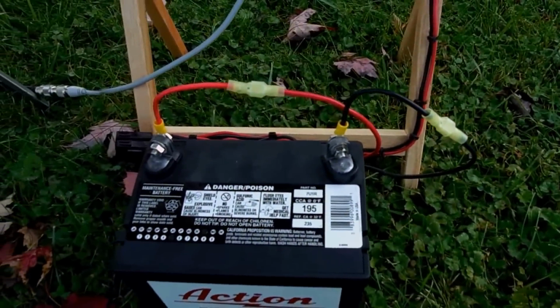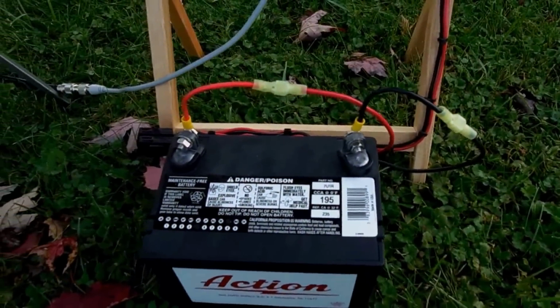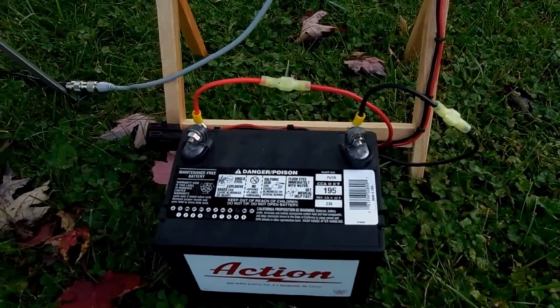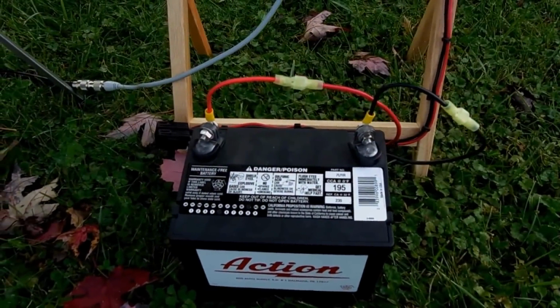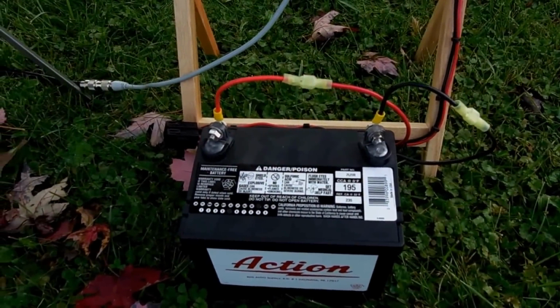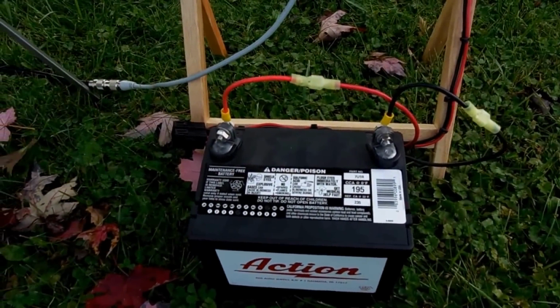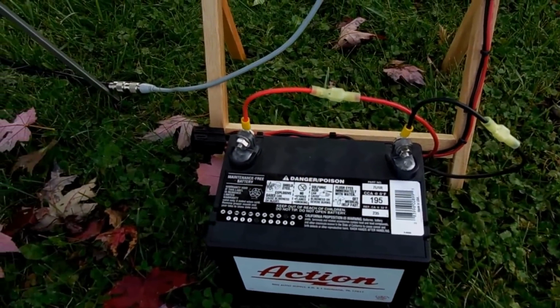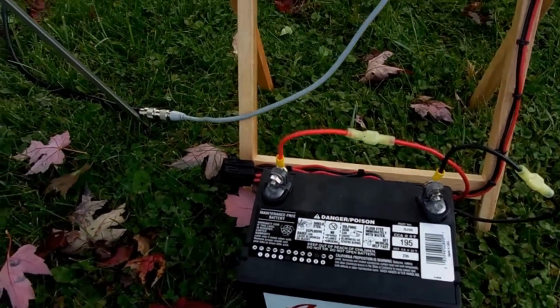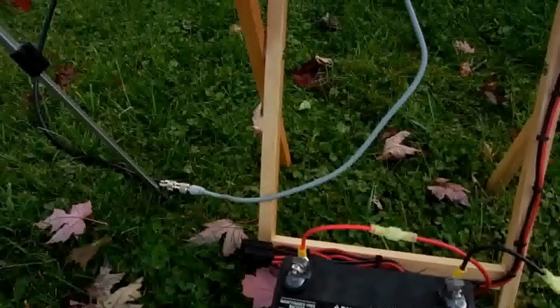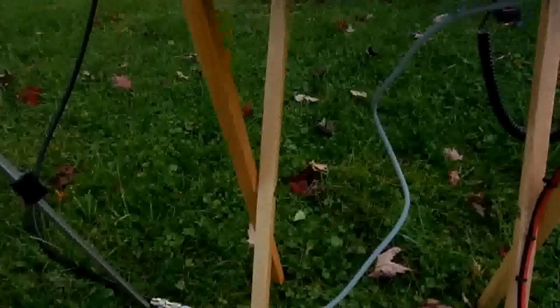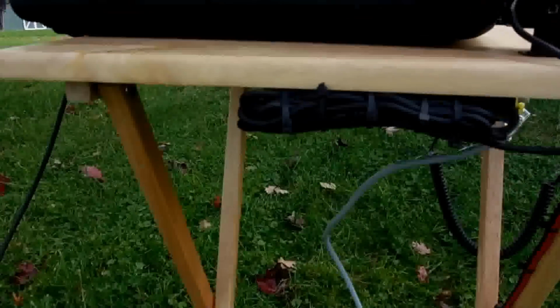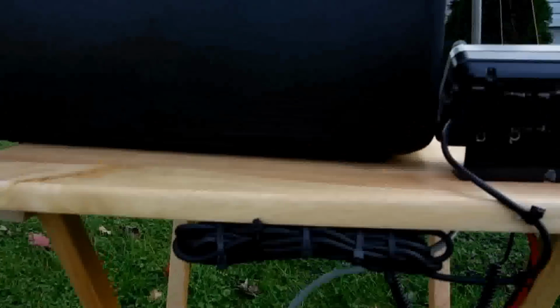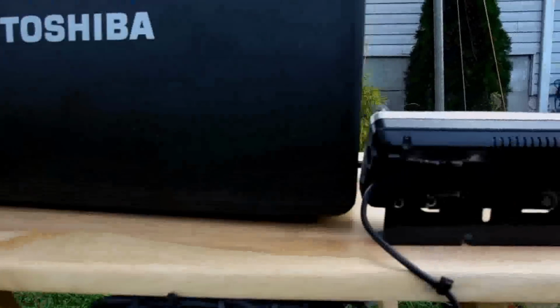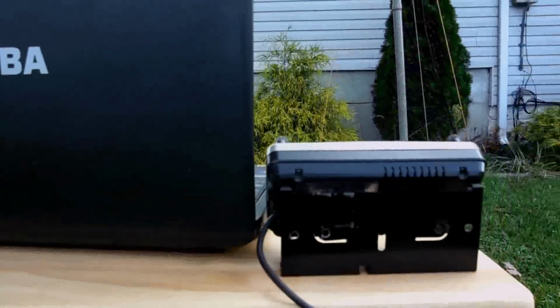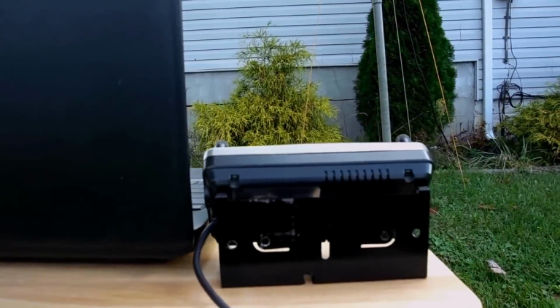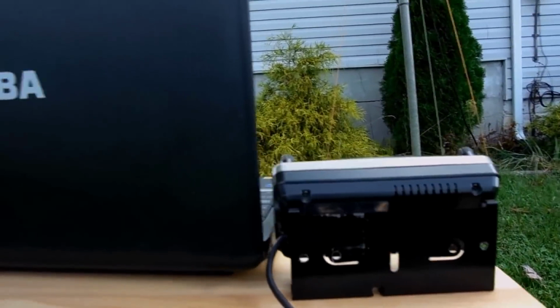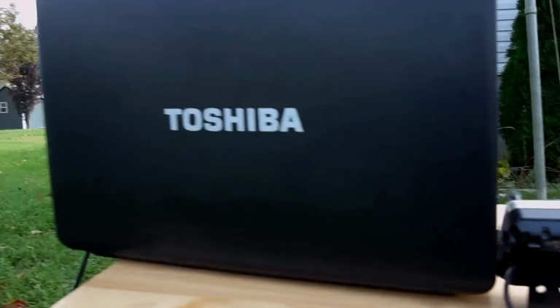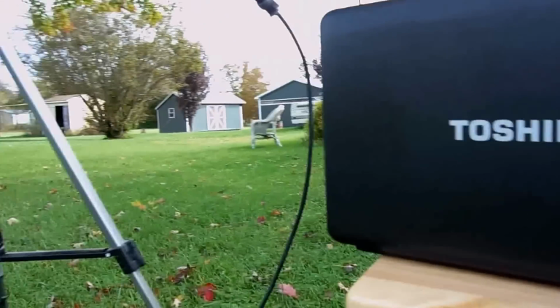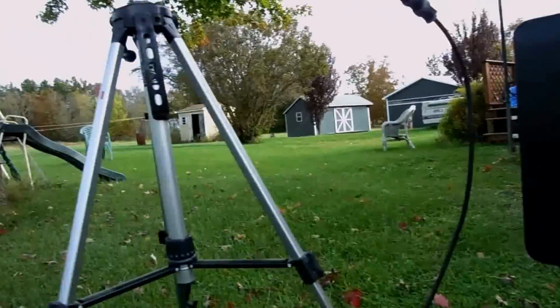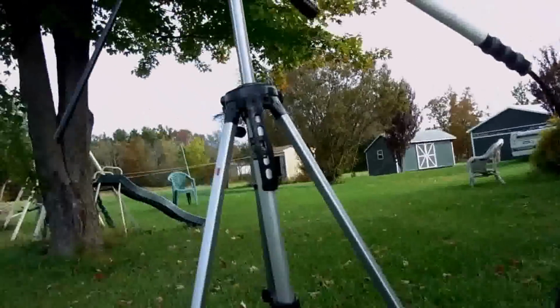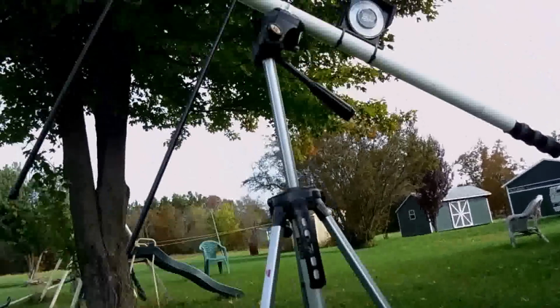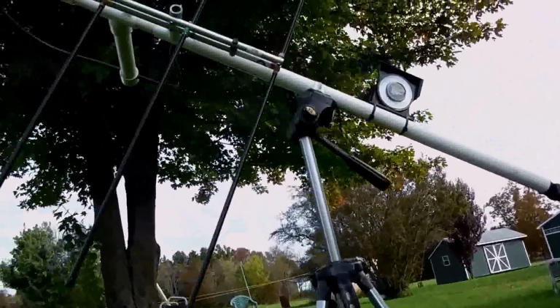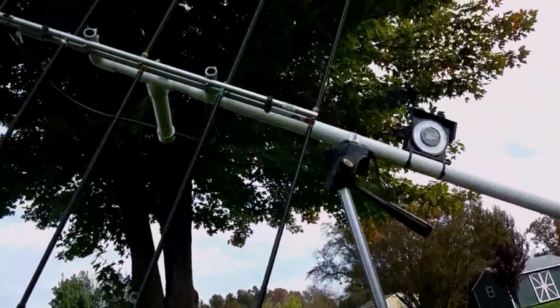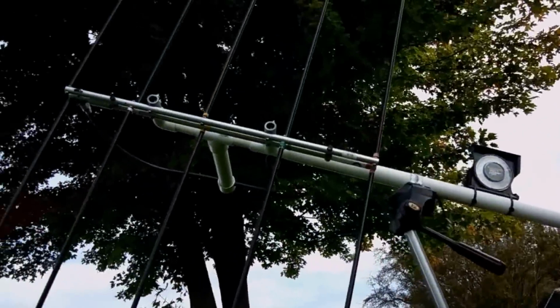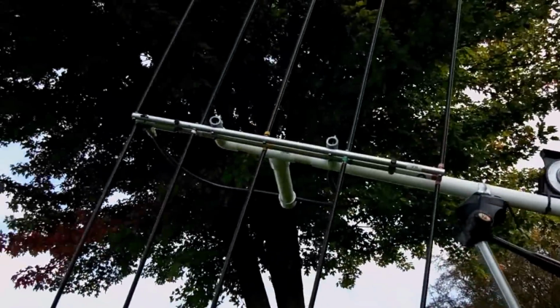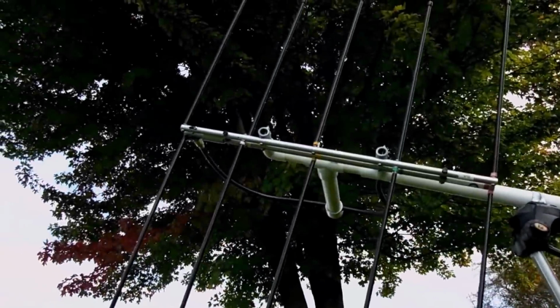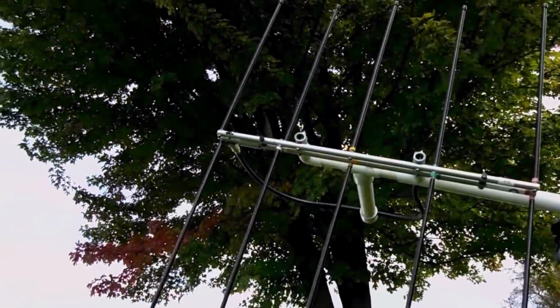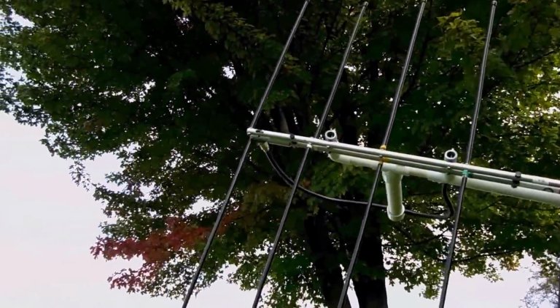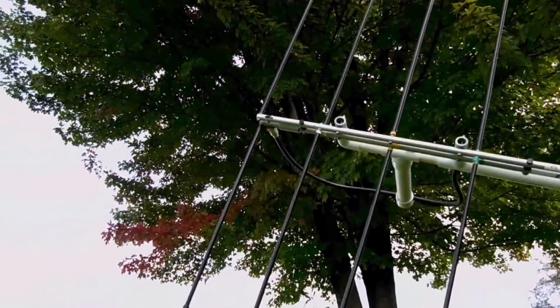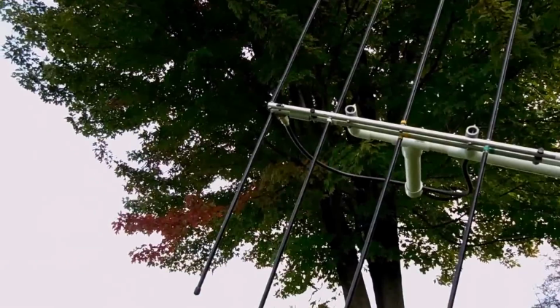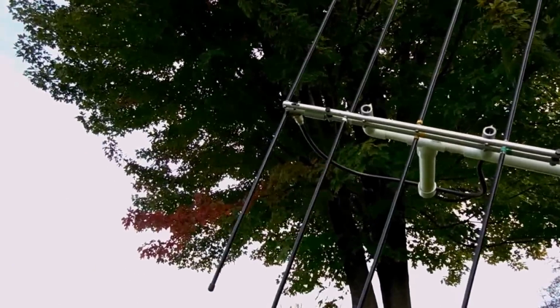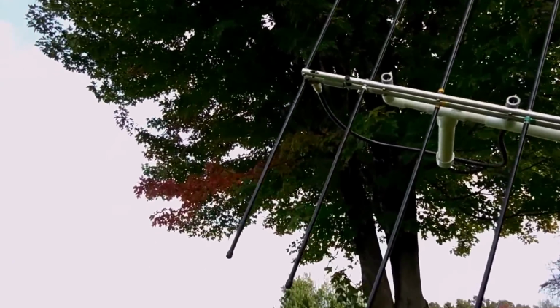Into a lawnmower battery. This really works great — lightweight, but provides 12-volt power. And there's the back of the radio itself for the head. Another shot of the antenna itself. And there we go, all good to go.